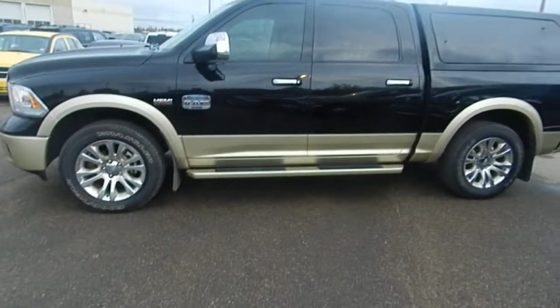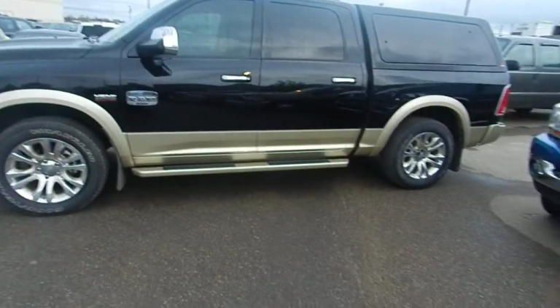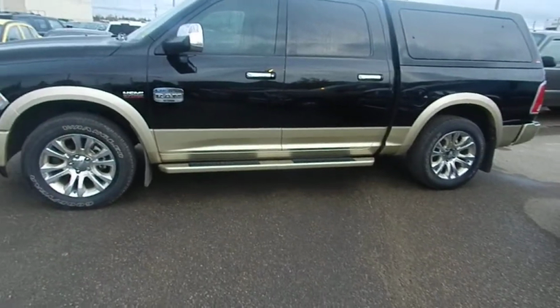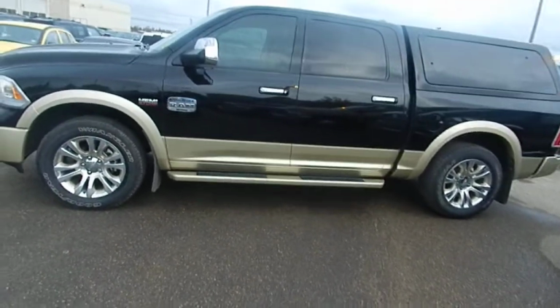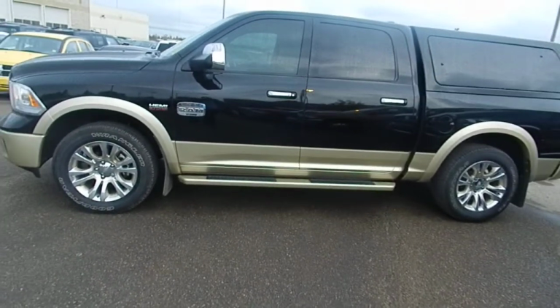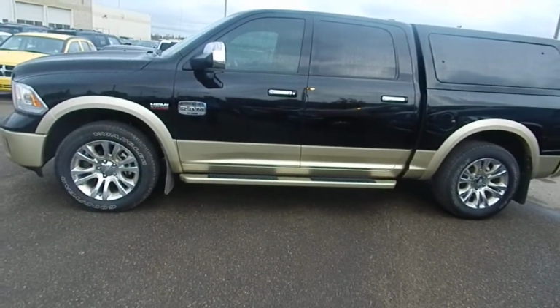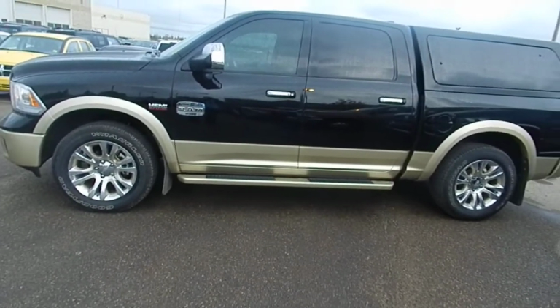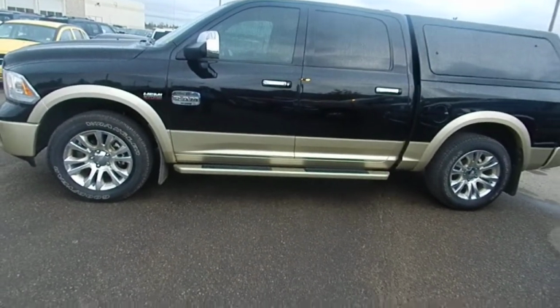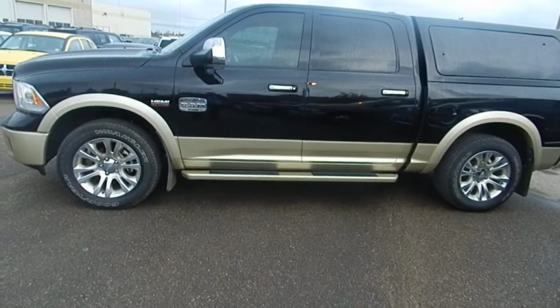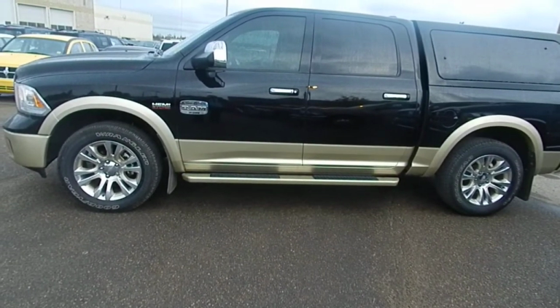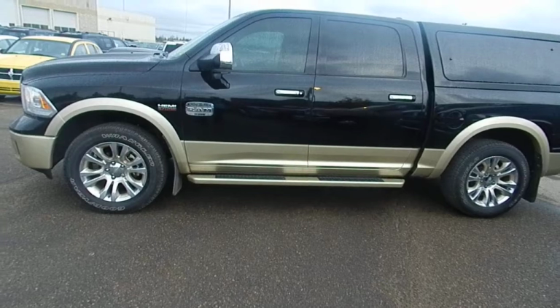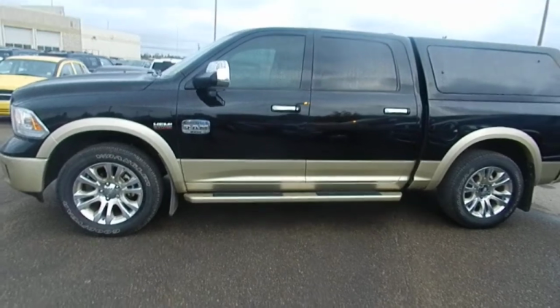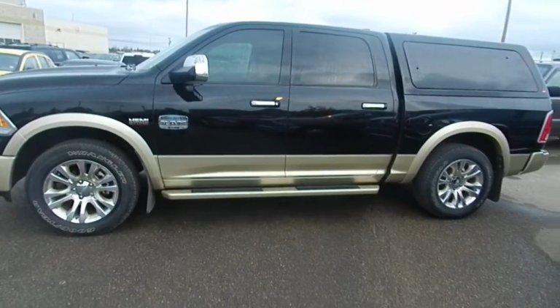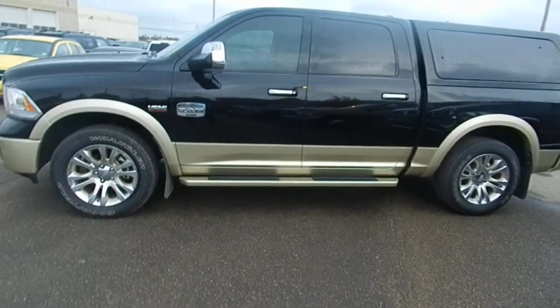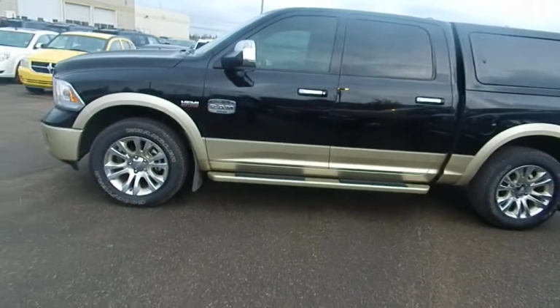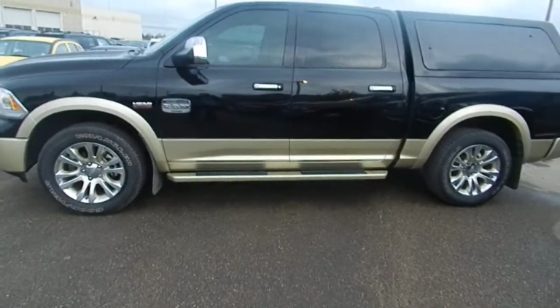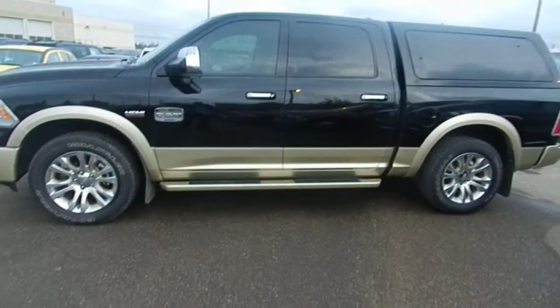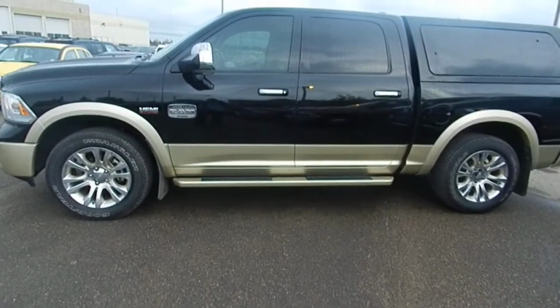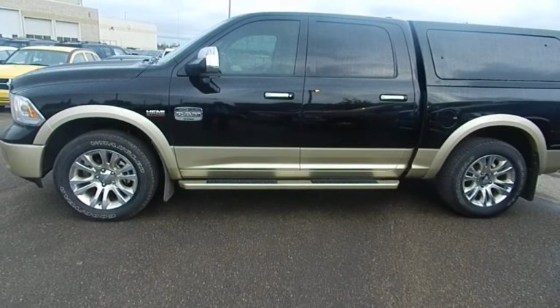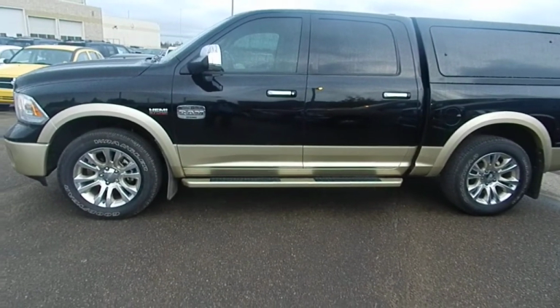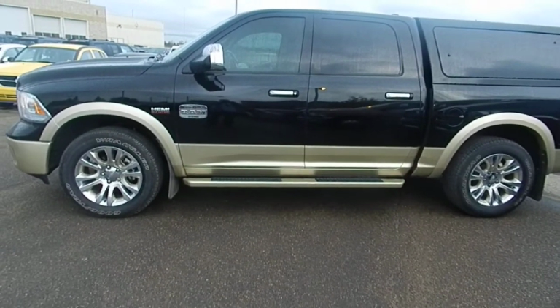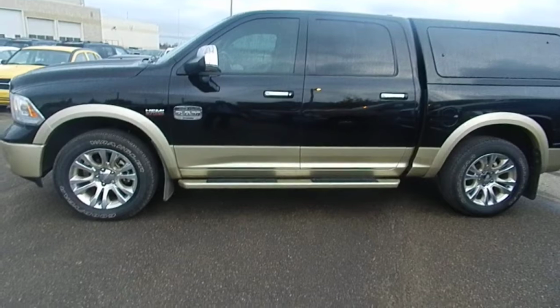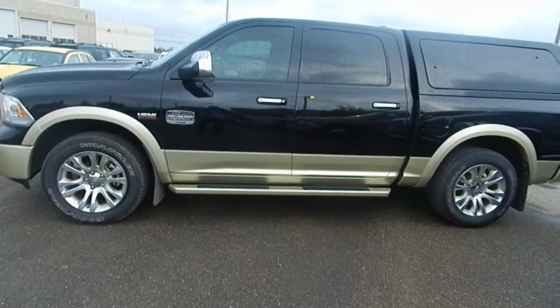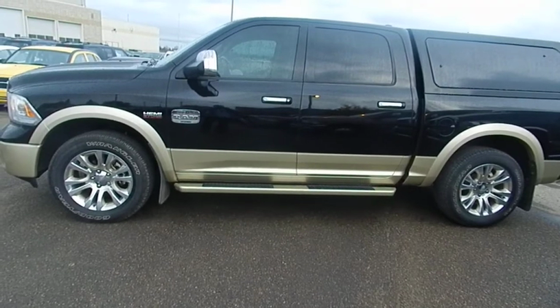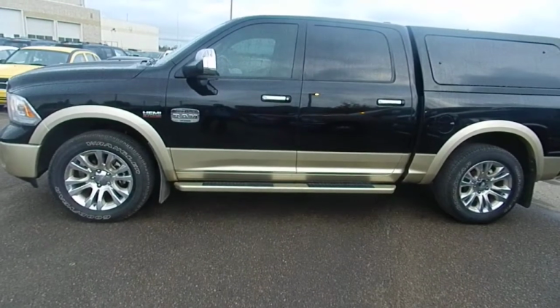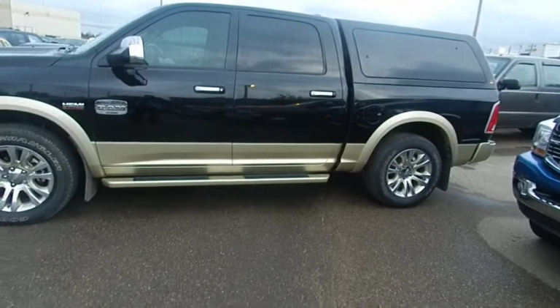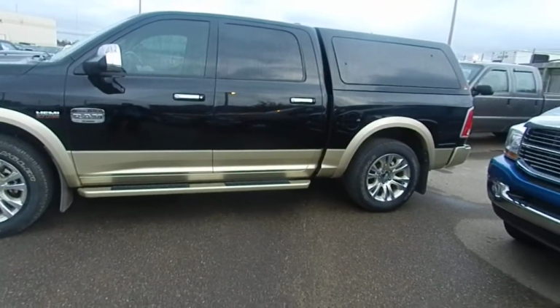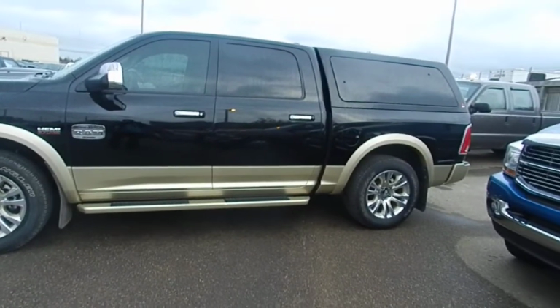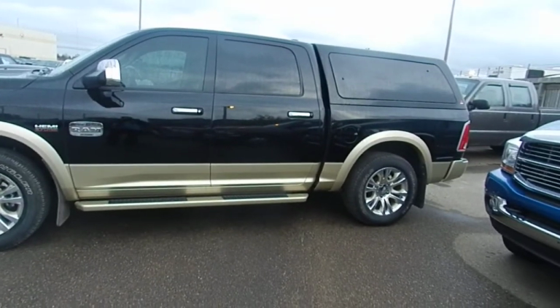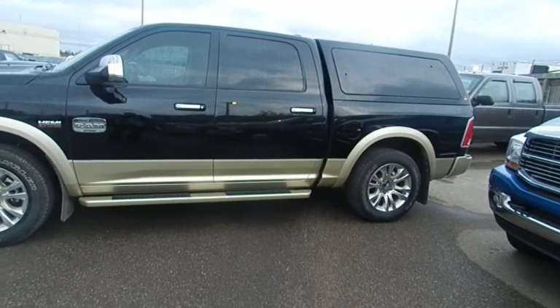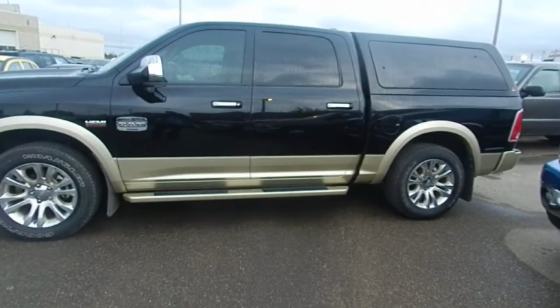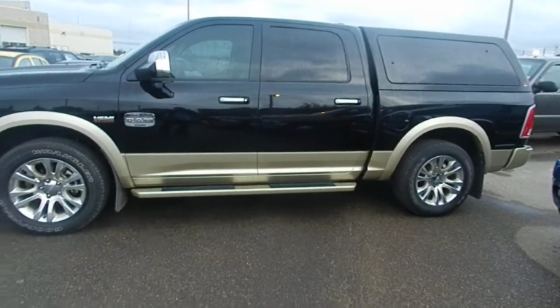Hey Callie, this is Justin from London Dairy Dodge, and I want to introduce you to a 2013 Ram 1500 Laramie Longhorn. Right off the bat, let's take a look at the color of this thing — that gold and black contrast is very sharp looking.